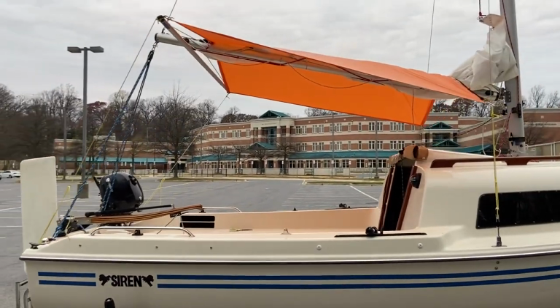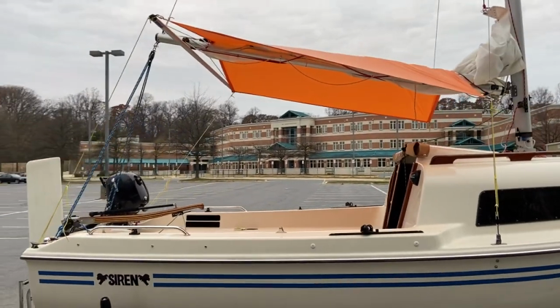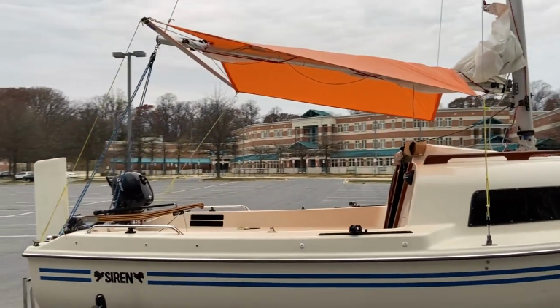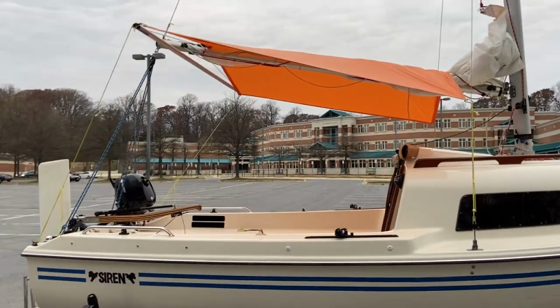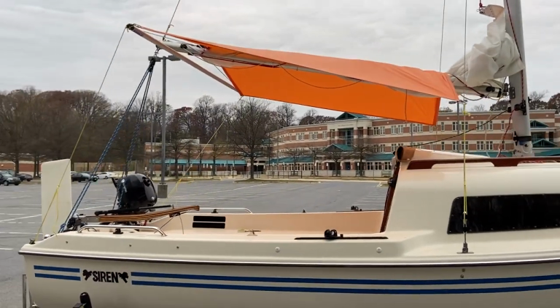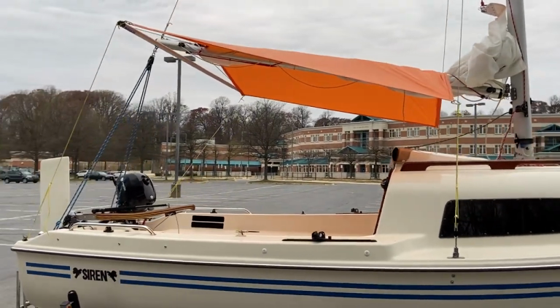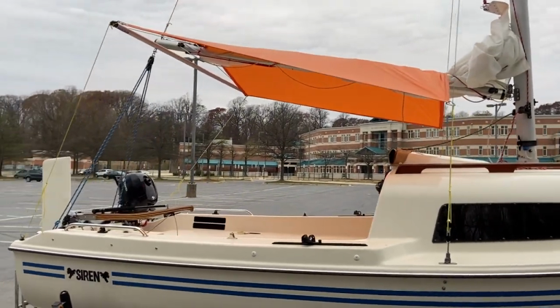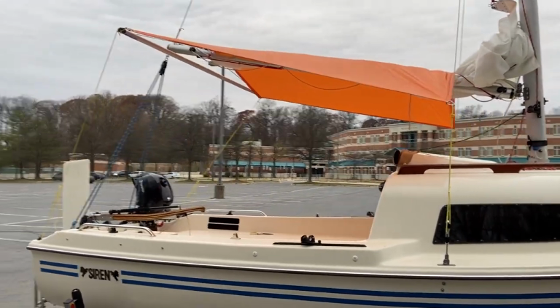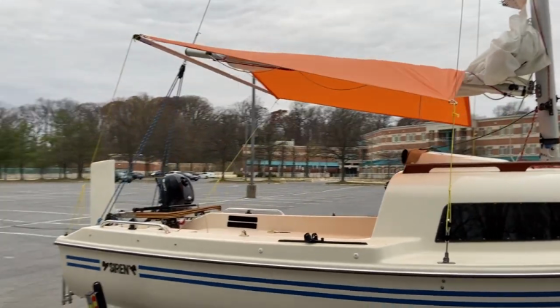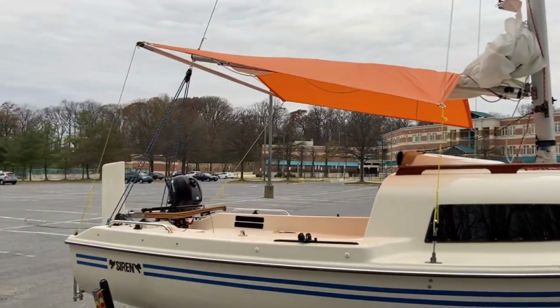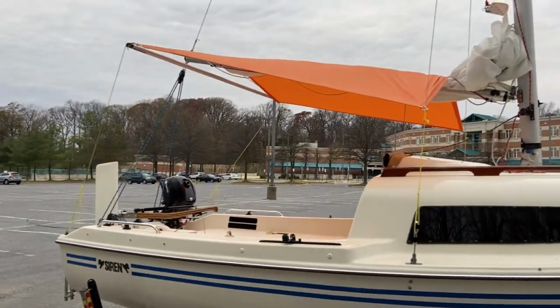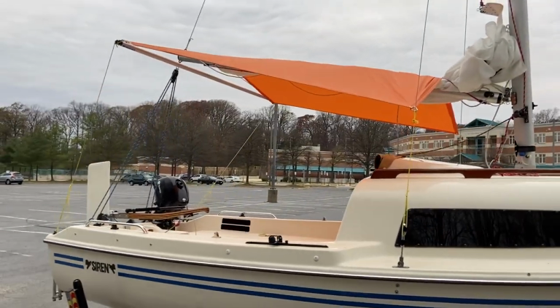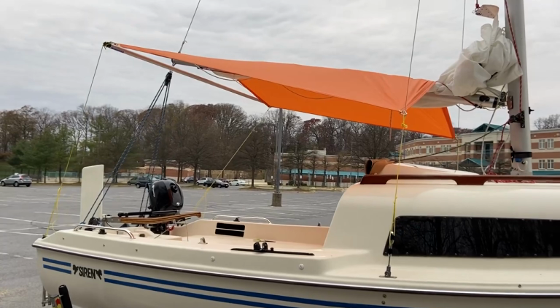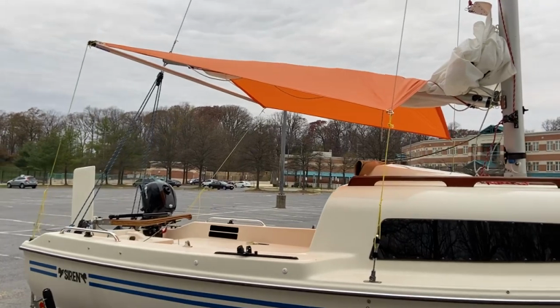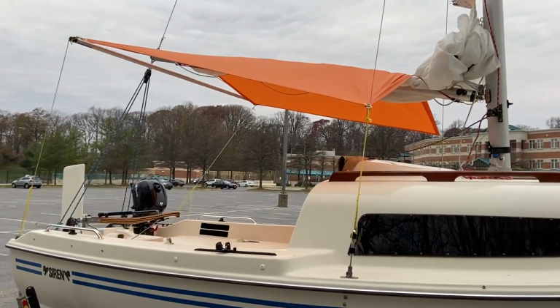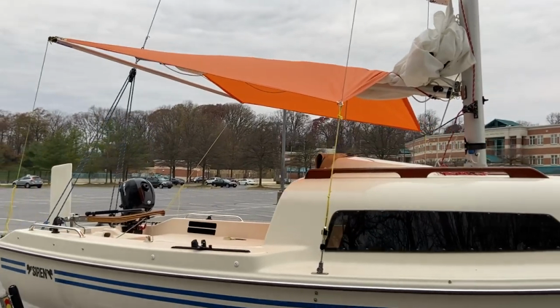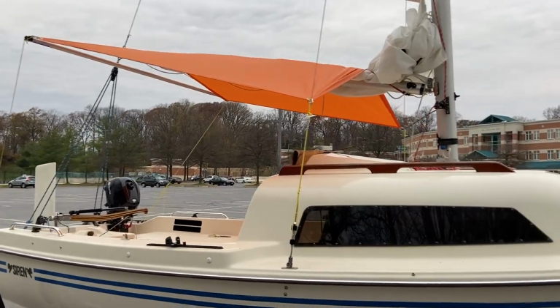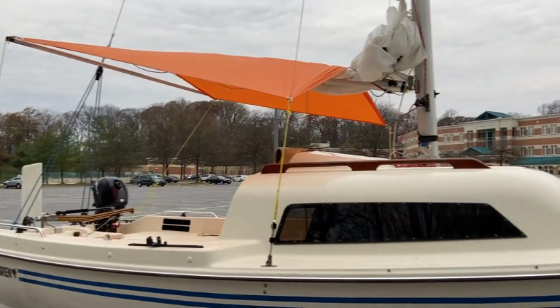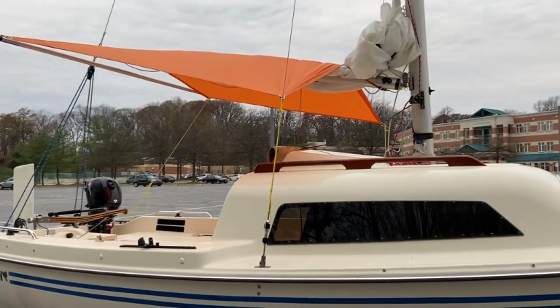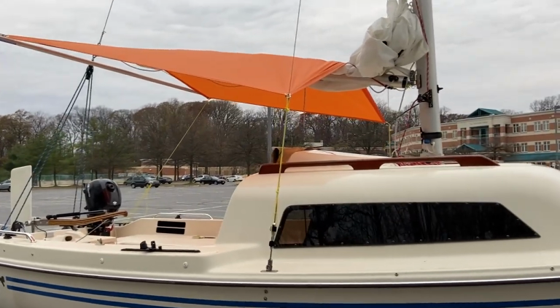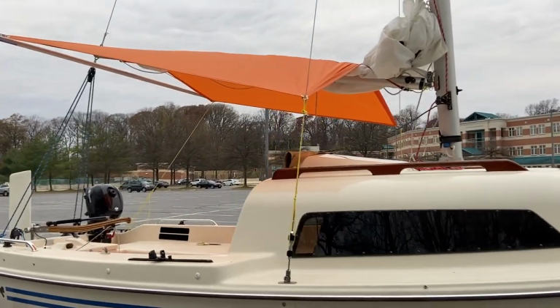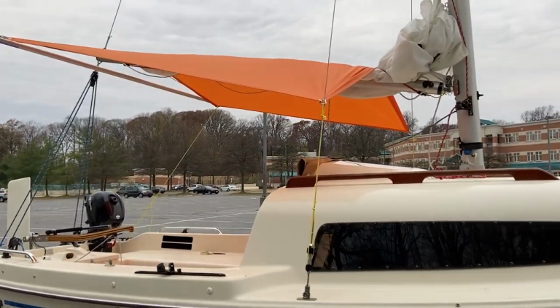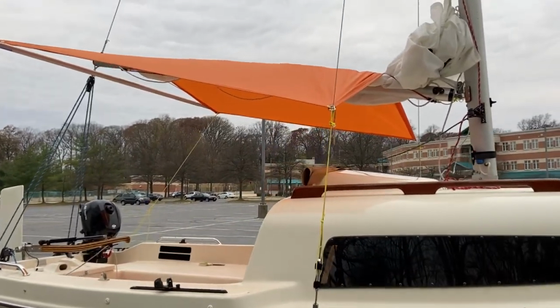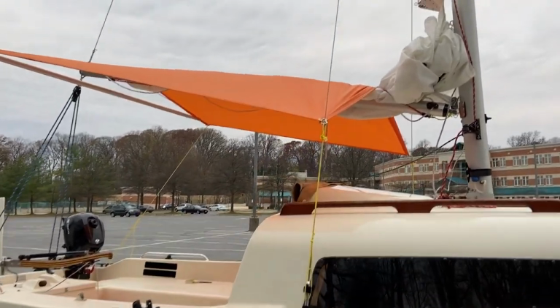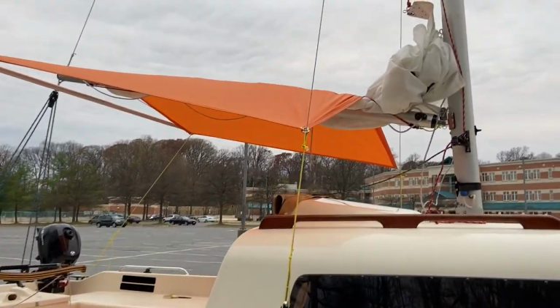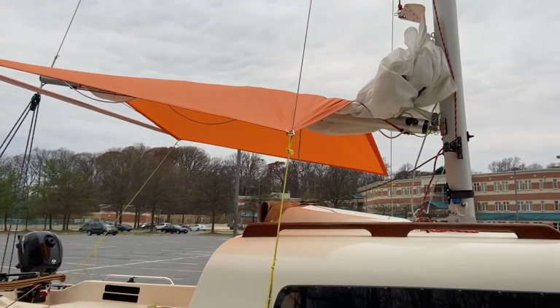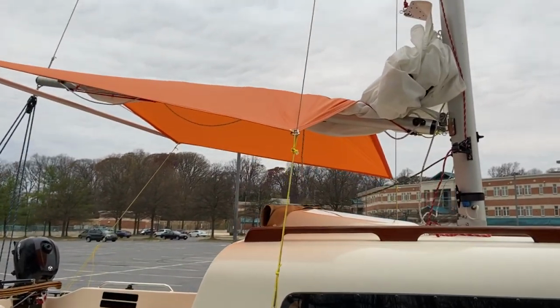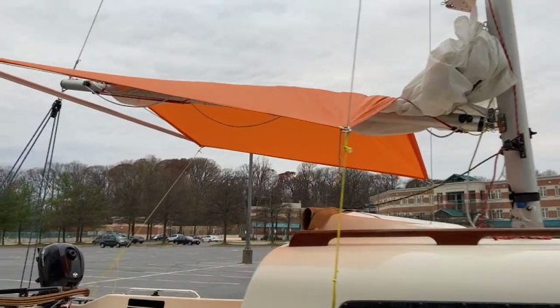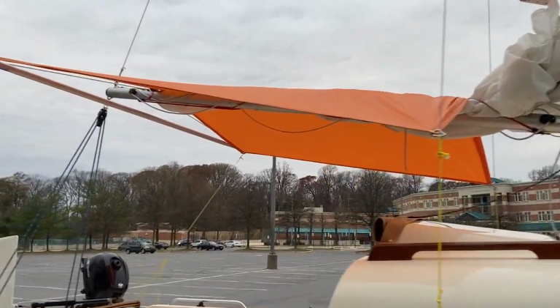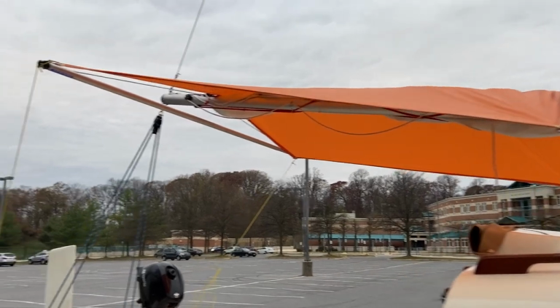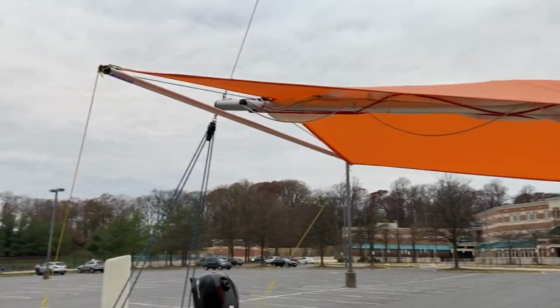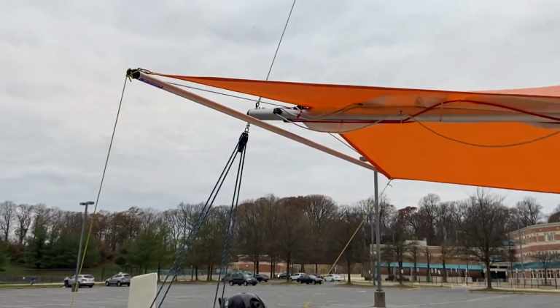So this turns out pretty well. It doesn't require any special frame. What I'm using here —